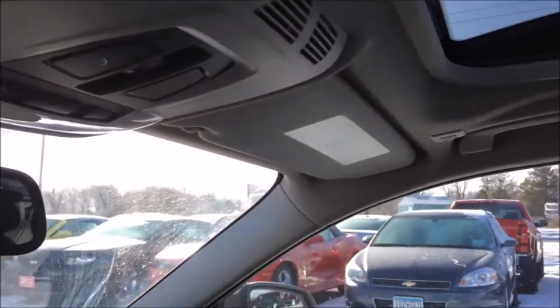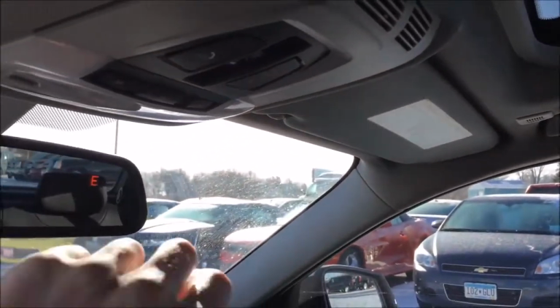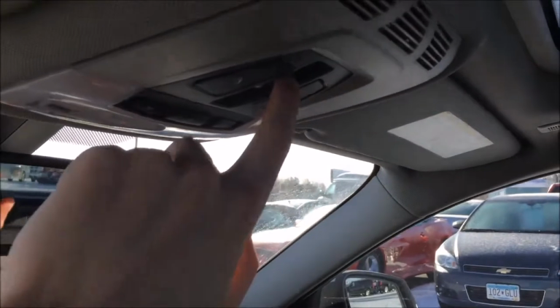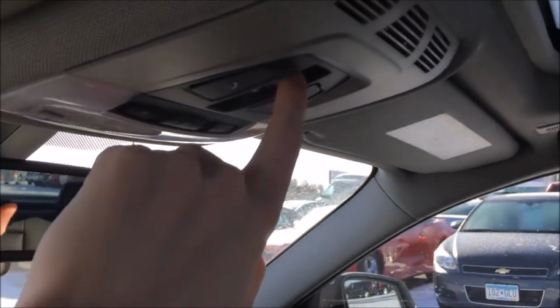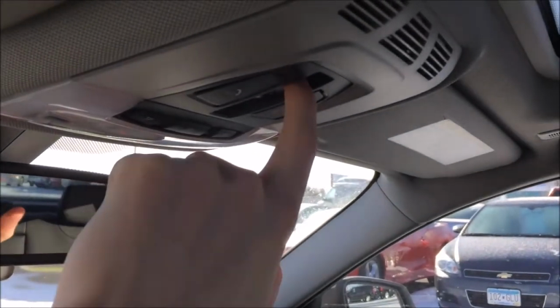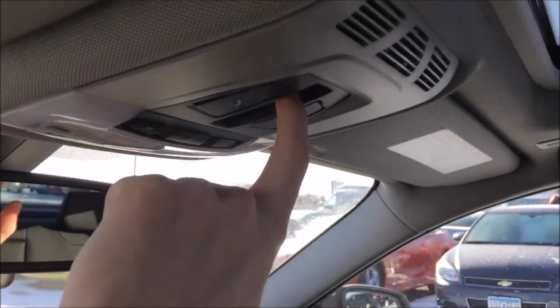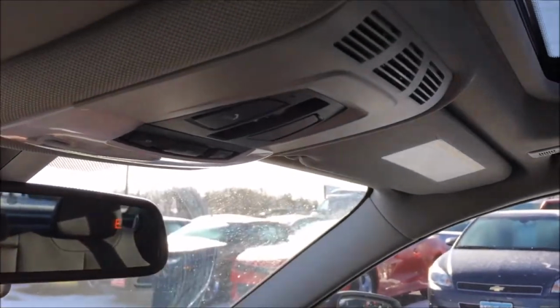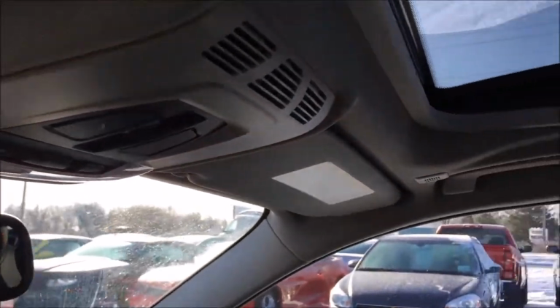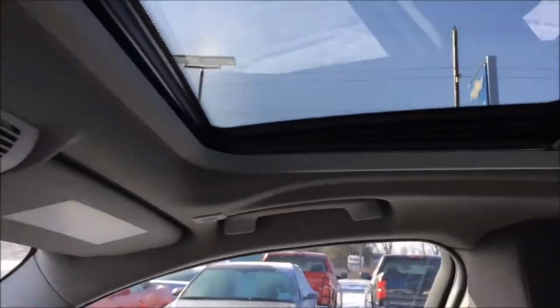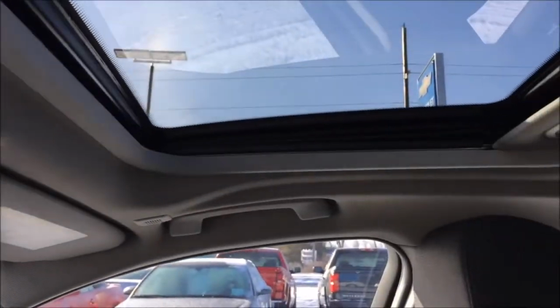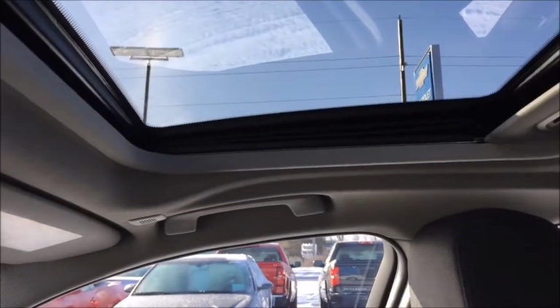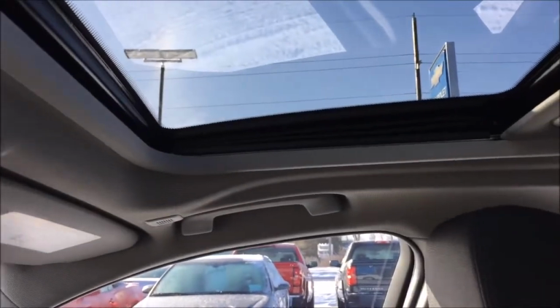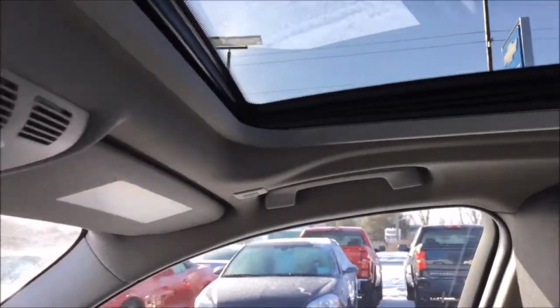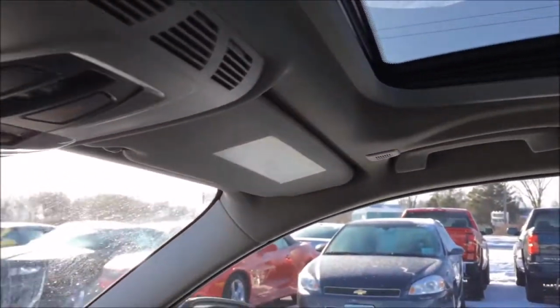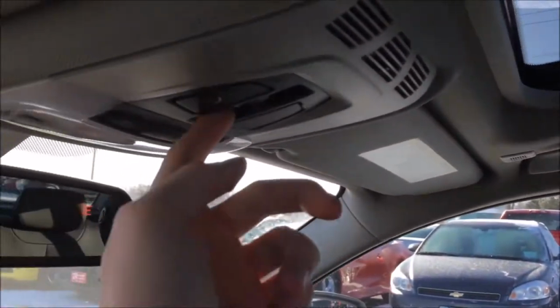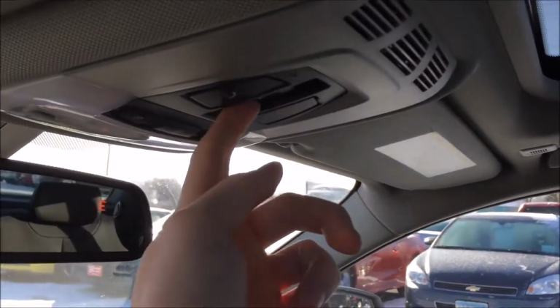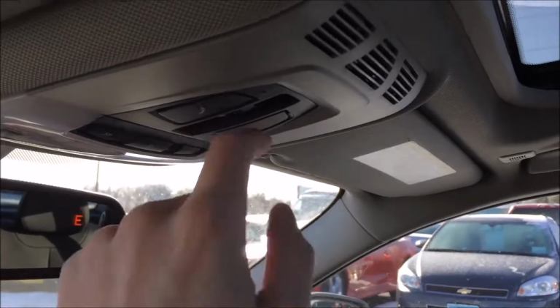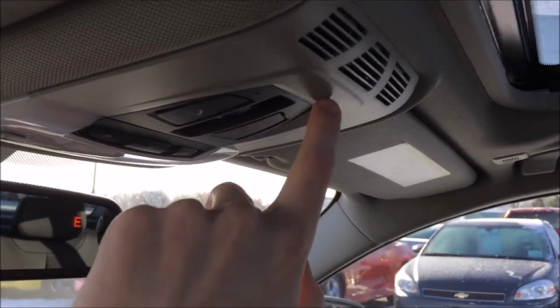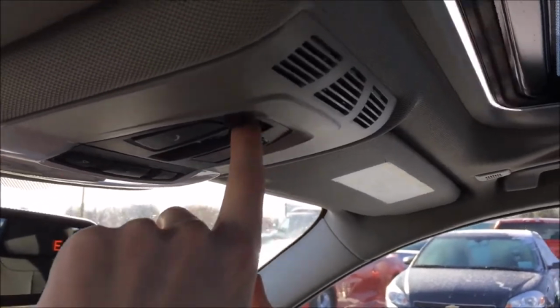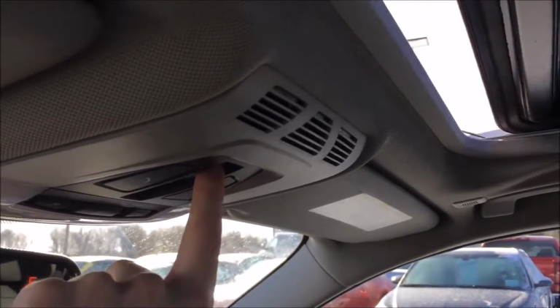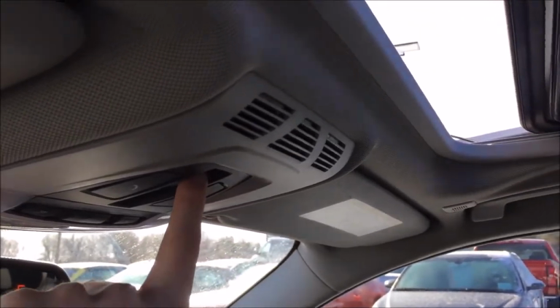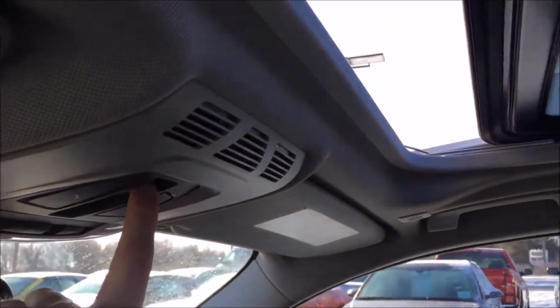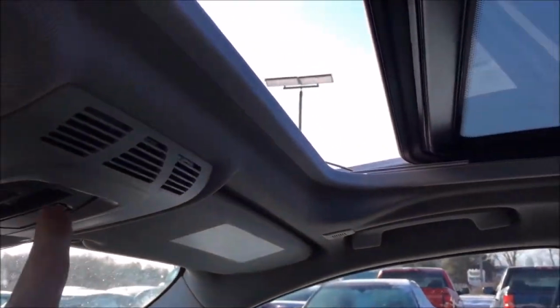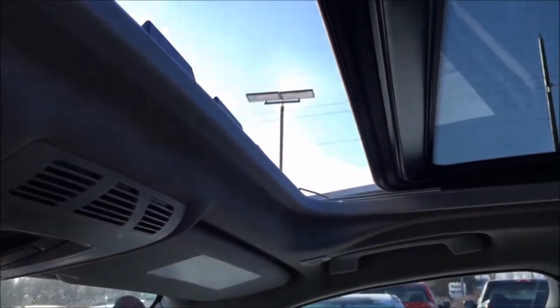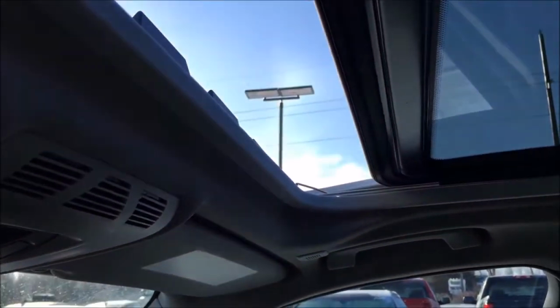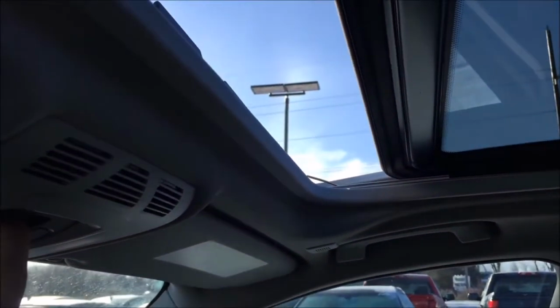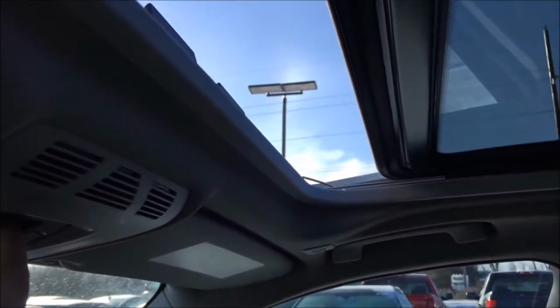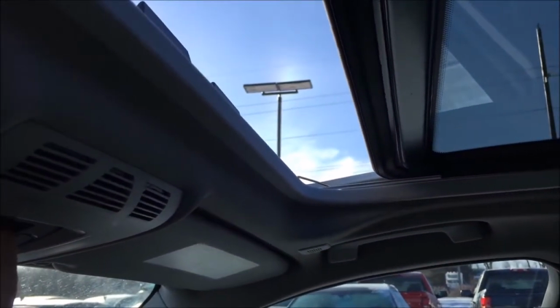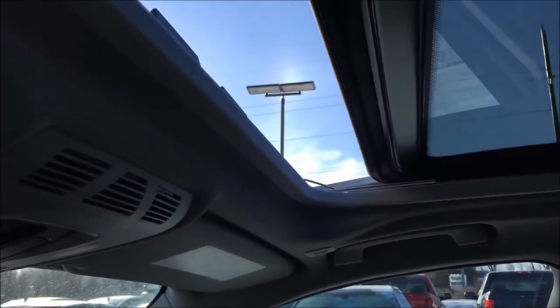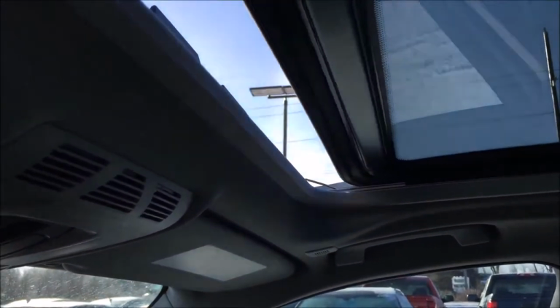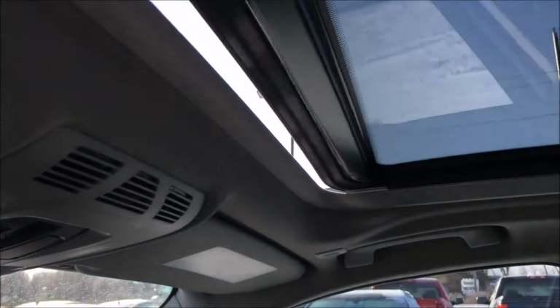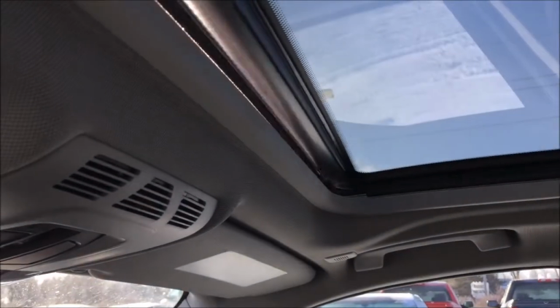If you want to close straight from vent to full close, just press forward and it'll close. And if you have the sunroof open and want to close it all the way with one touch, just press forward once.